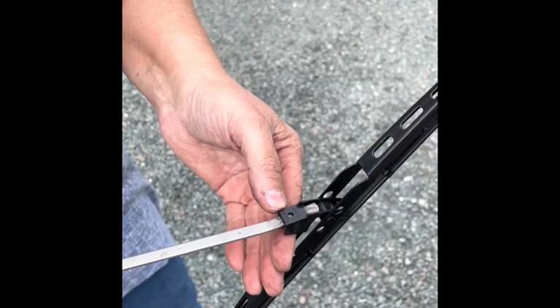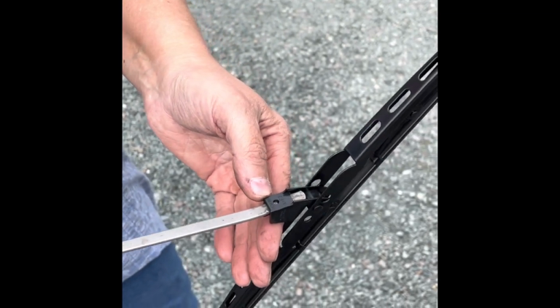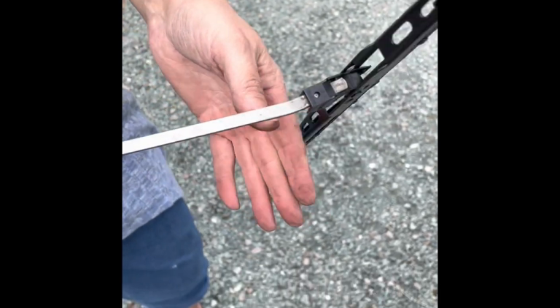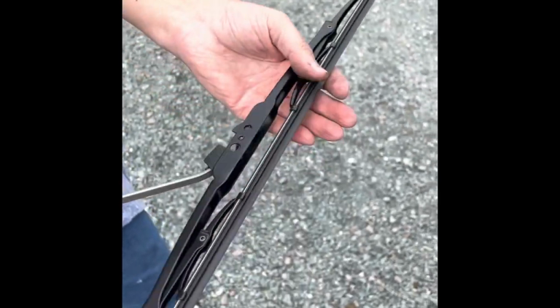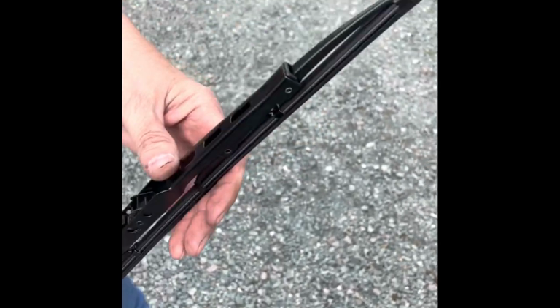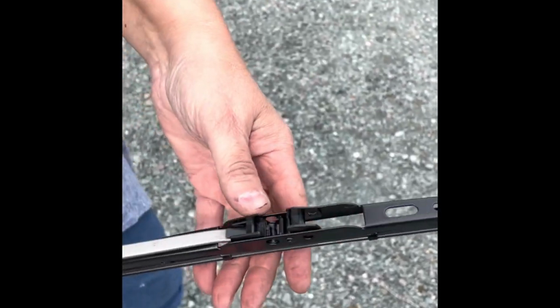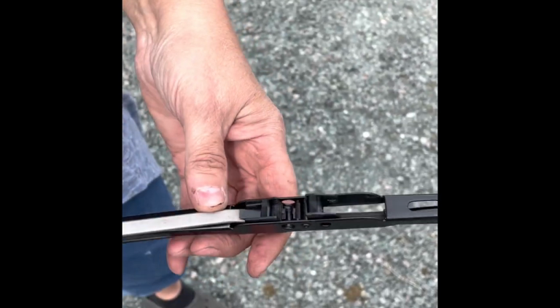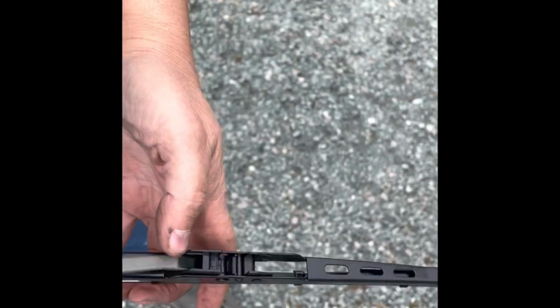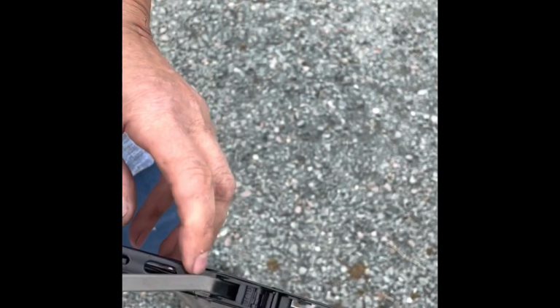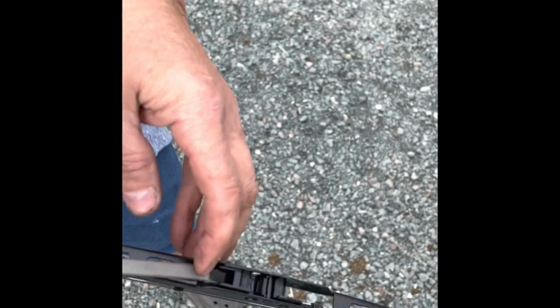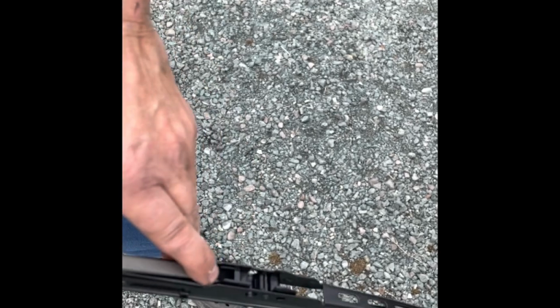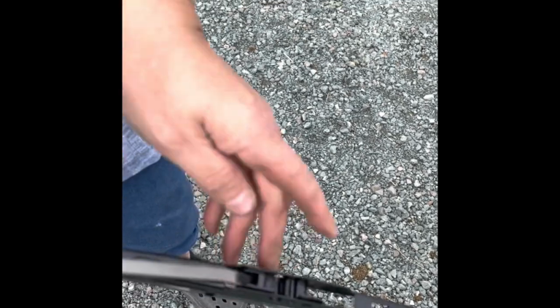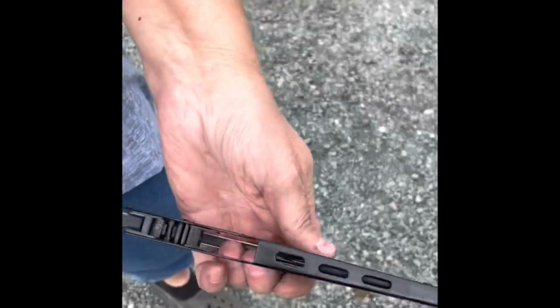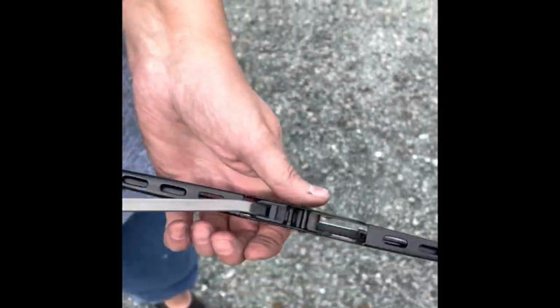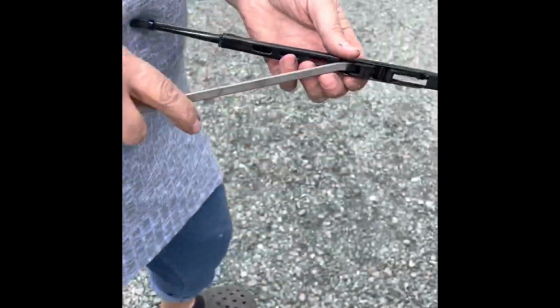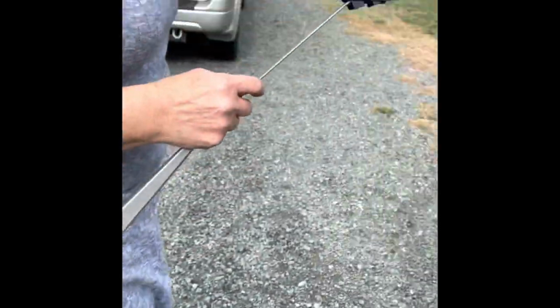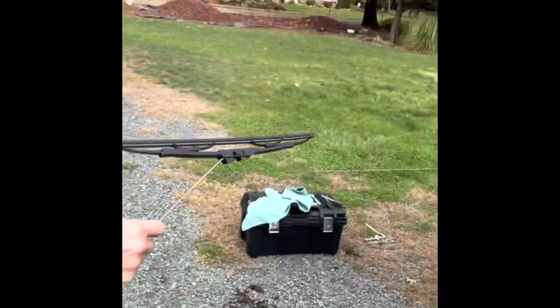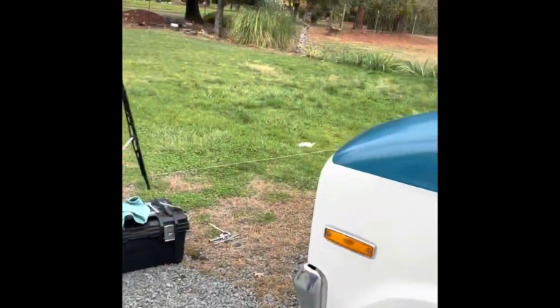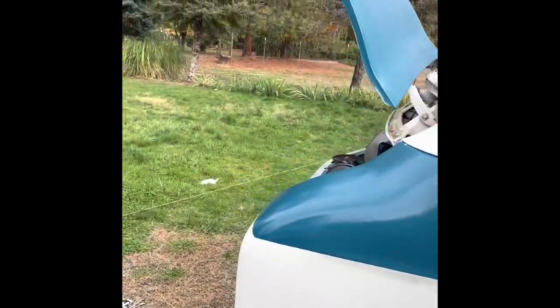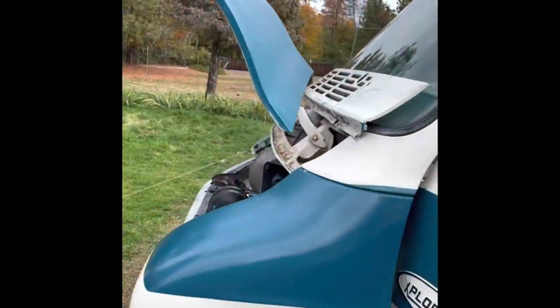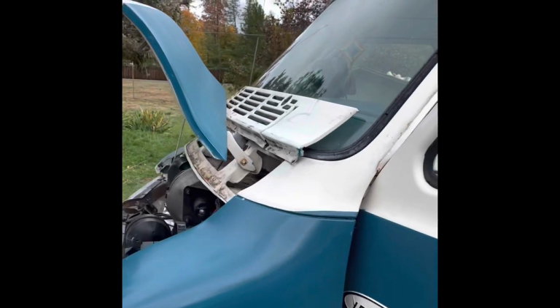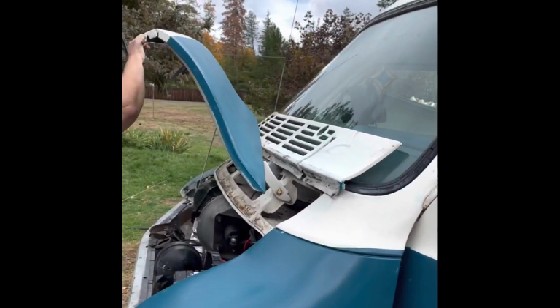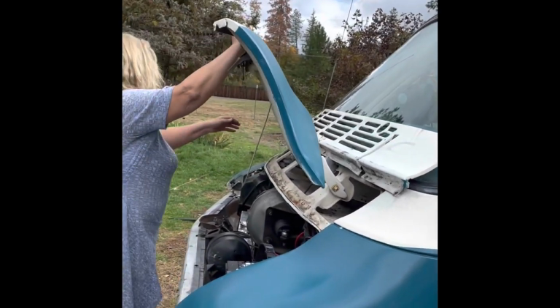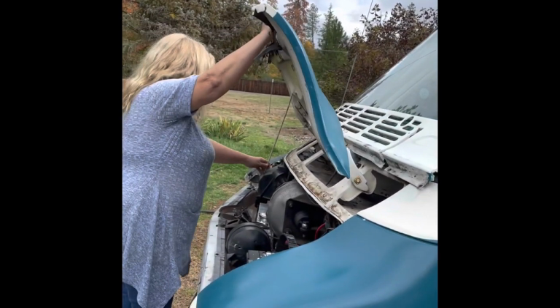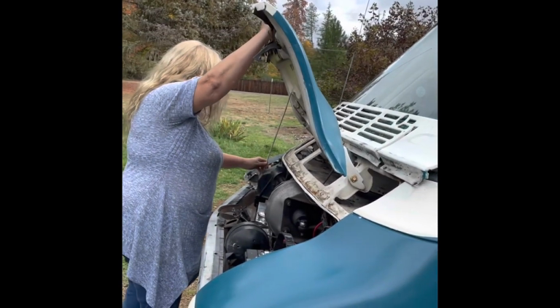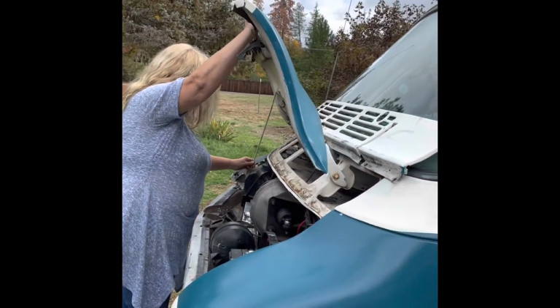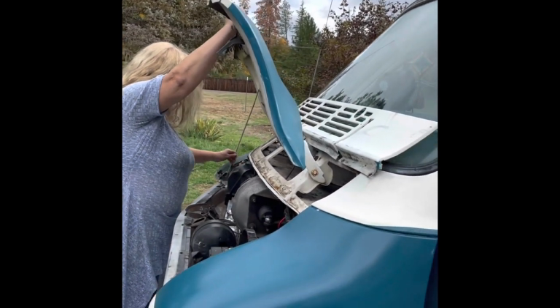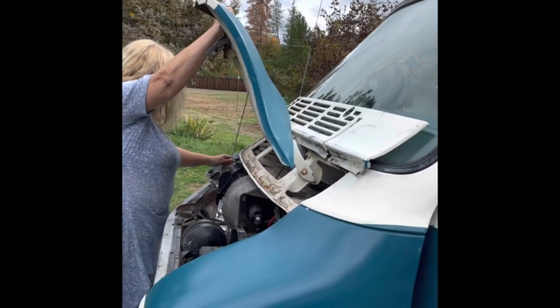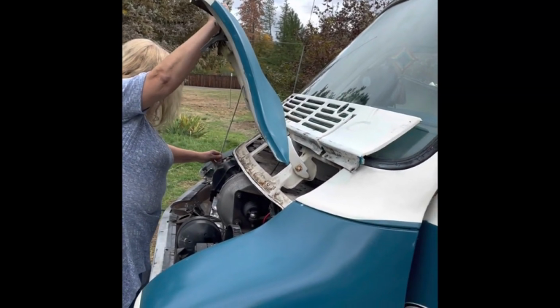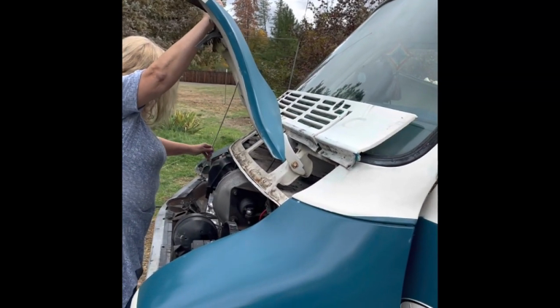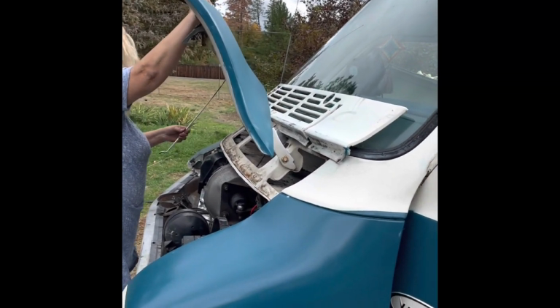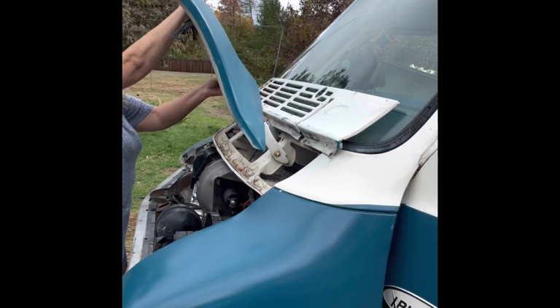This is one of the originals — I only have one left. To take it off, you push that little tab right there up and pull. All right, let's see if this is the driver's side. Hopefully it is because I need it to drive. It's the passenger side. I'm stranded in Oregon.